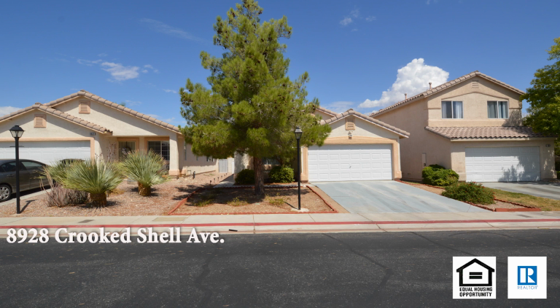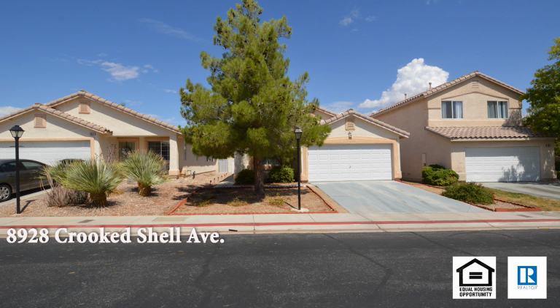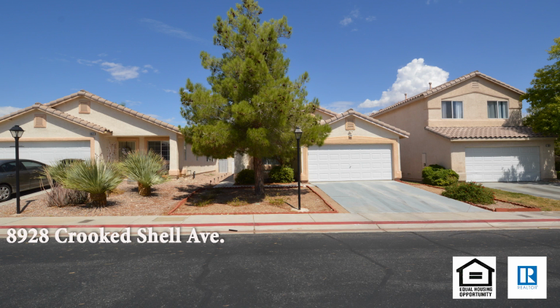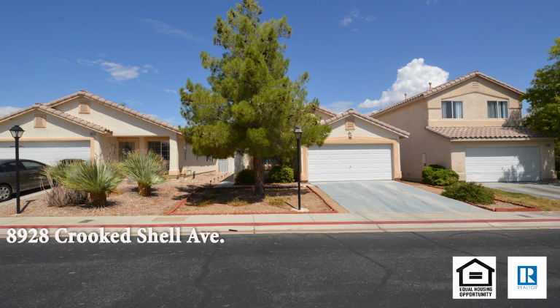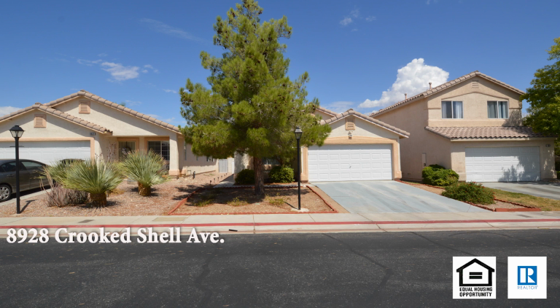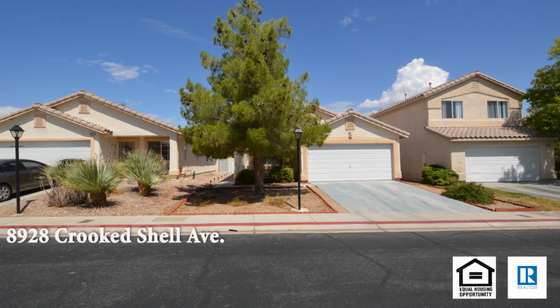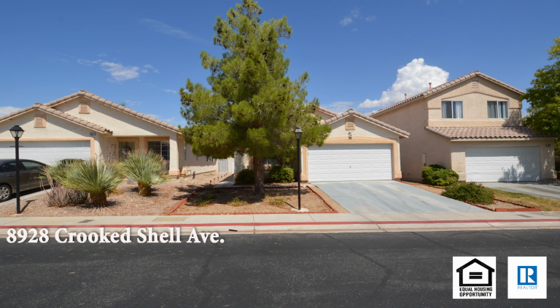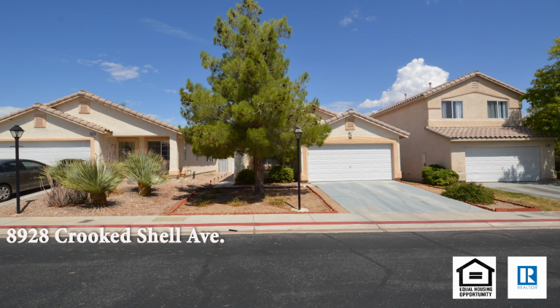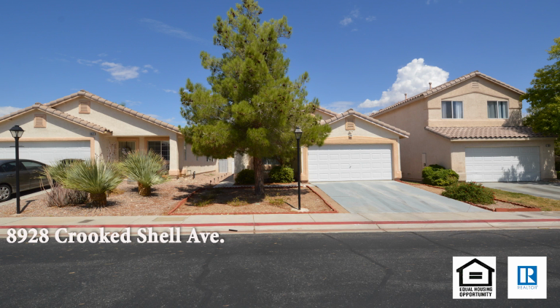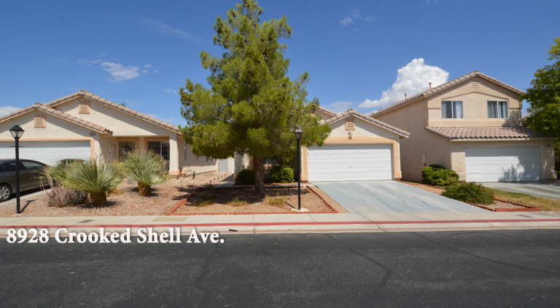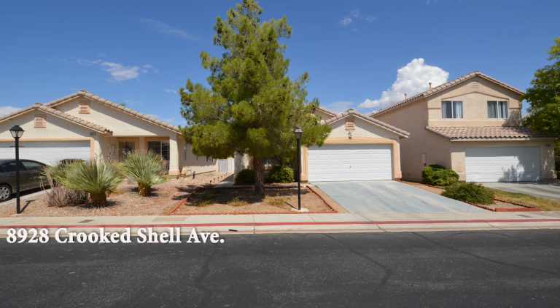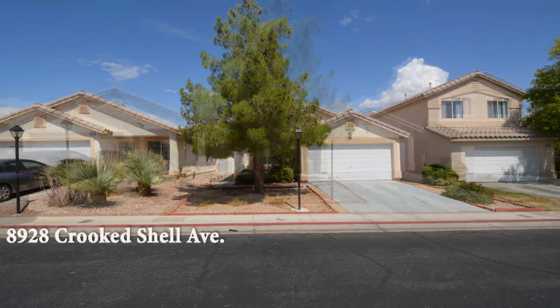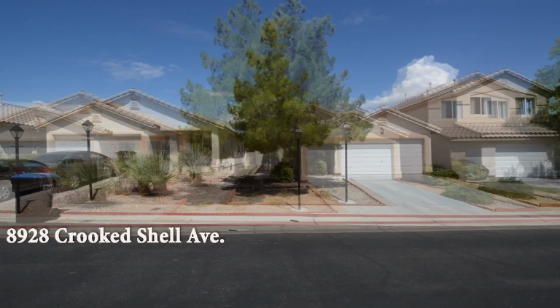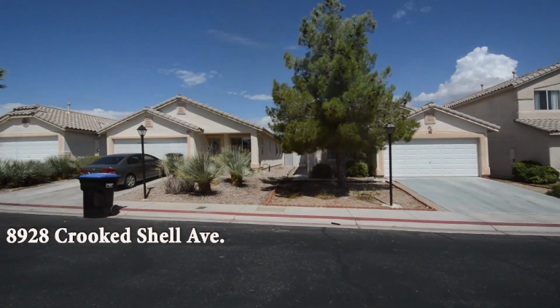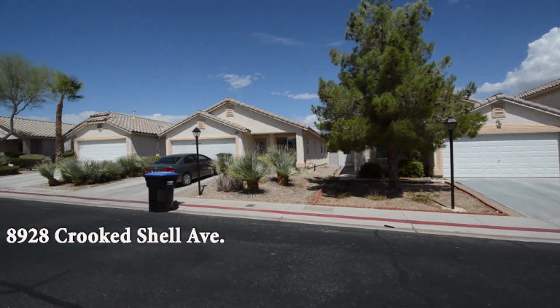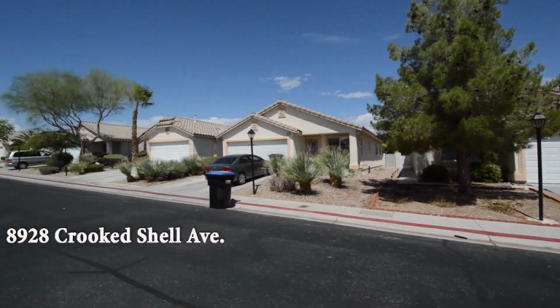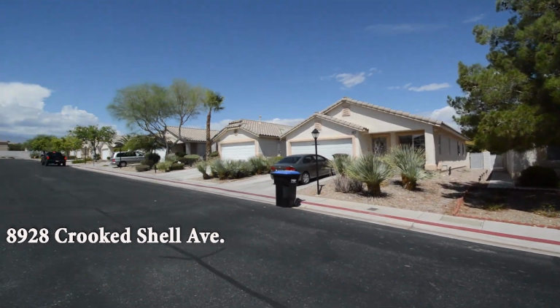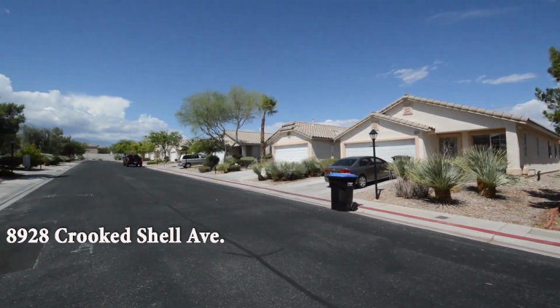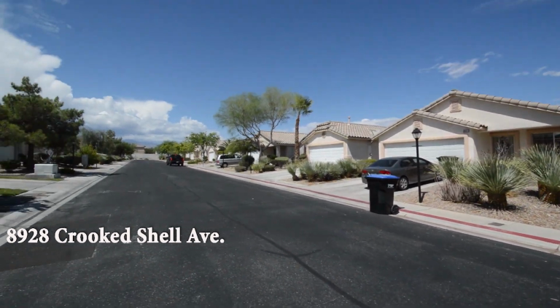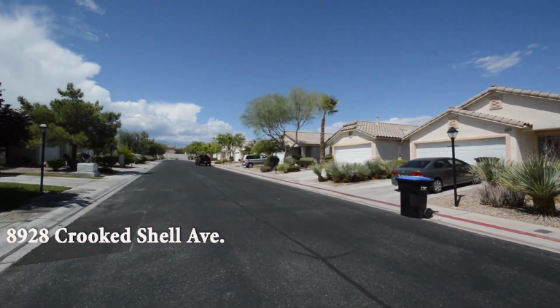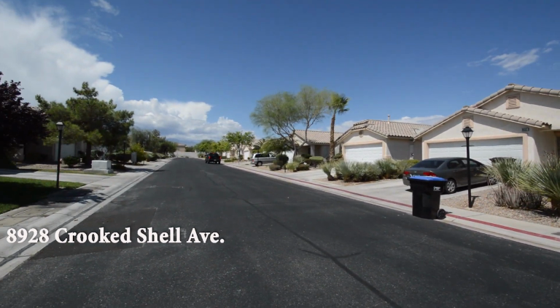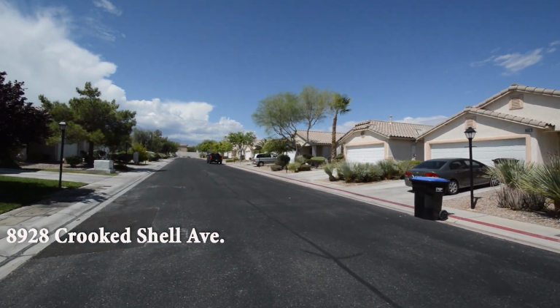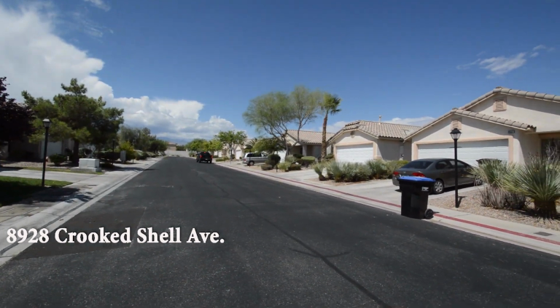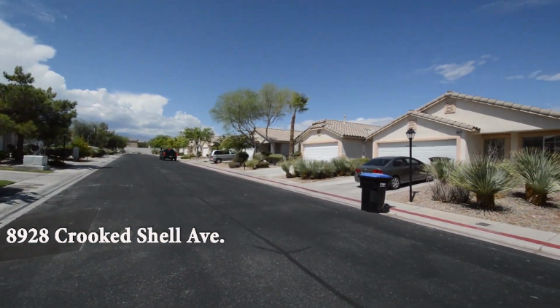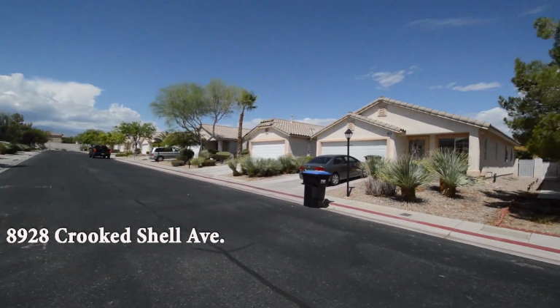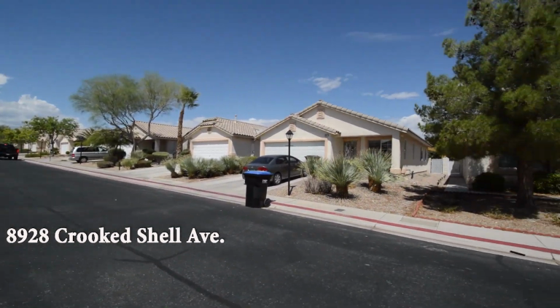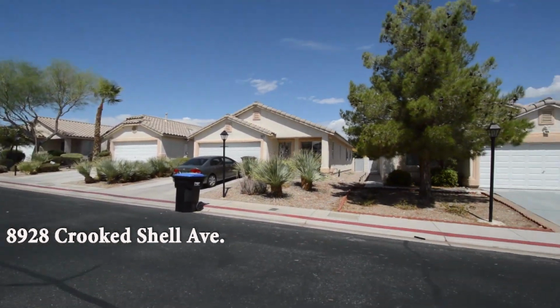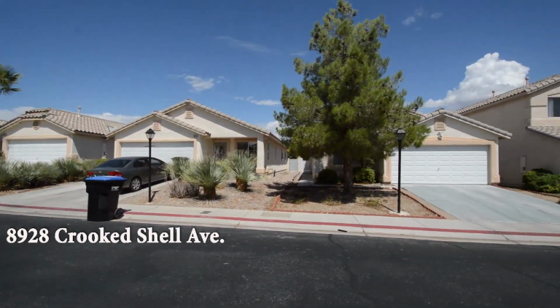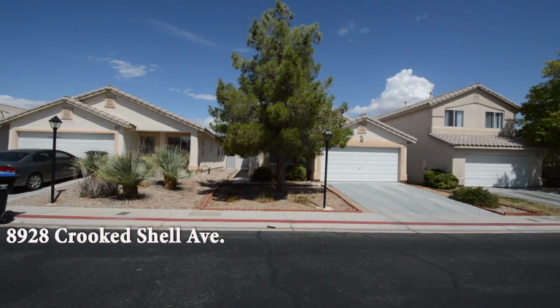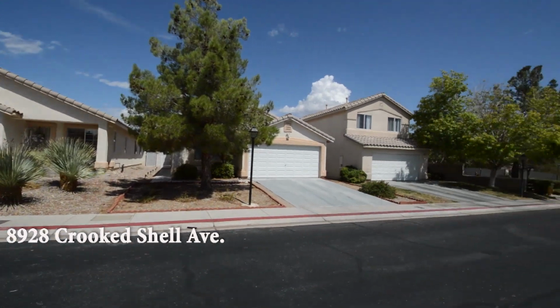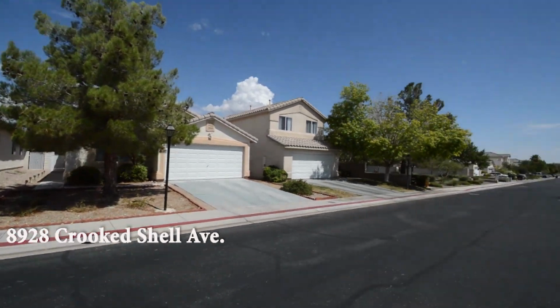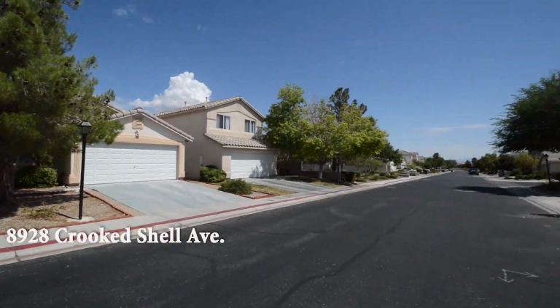A one-story house at 8928 Crooked Shell Avenue in Las Vegas, Nevada. This home is in the Northwest, with shopping, schools, park, and easy 95 access nearby.